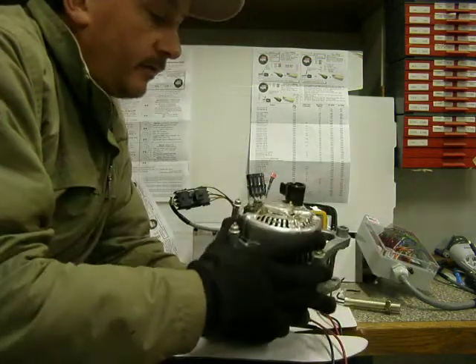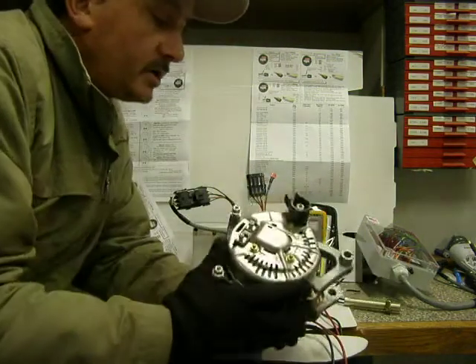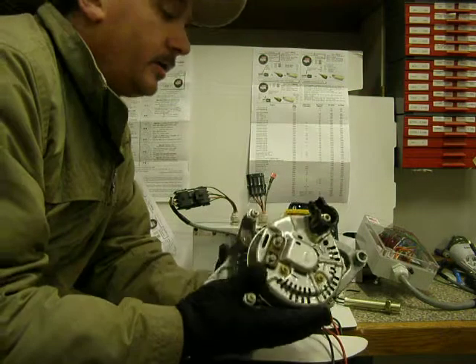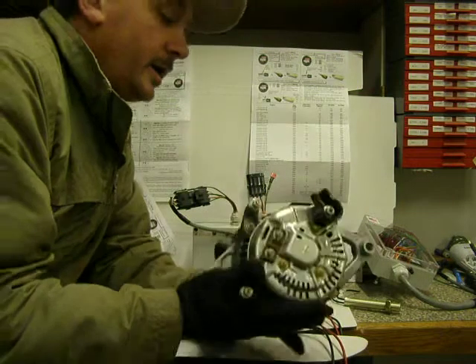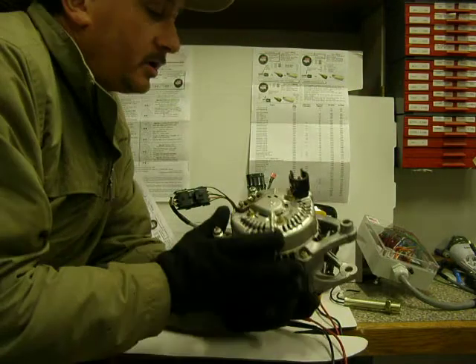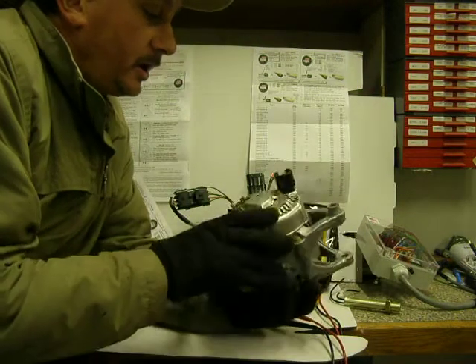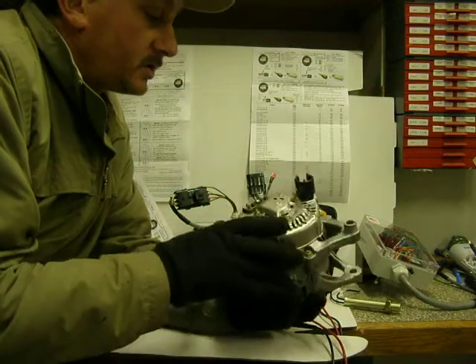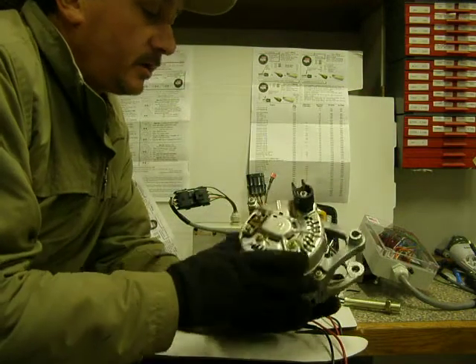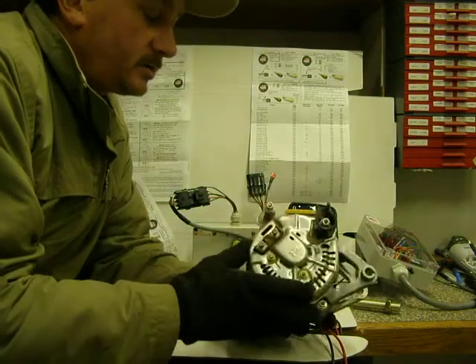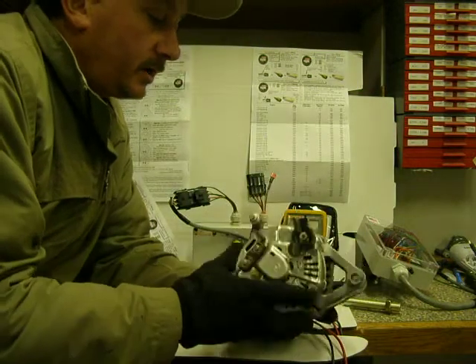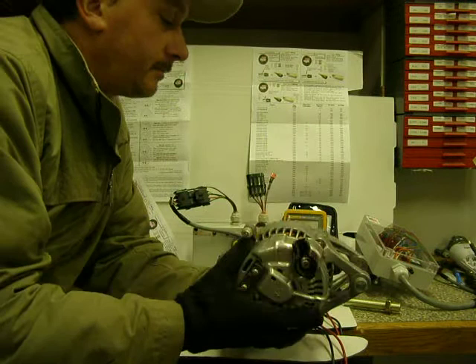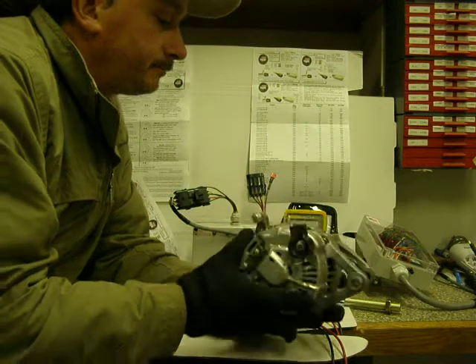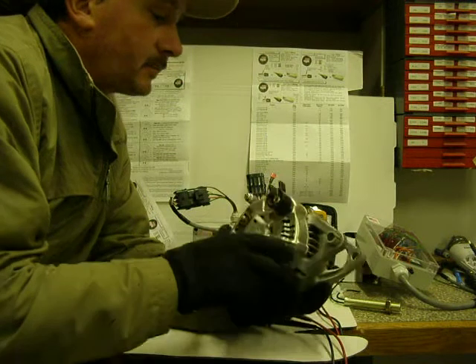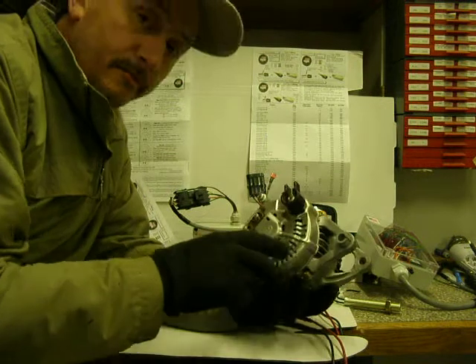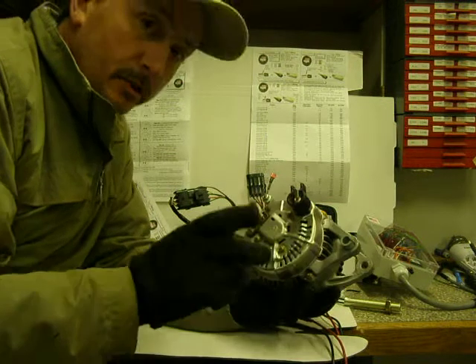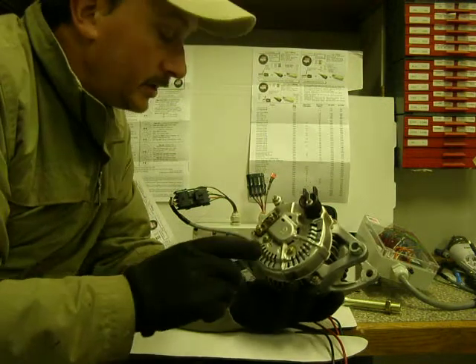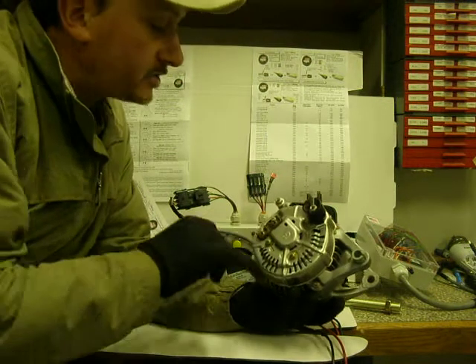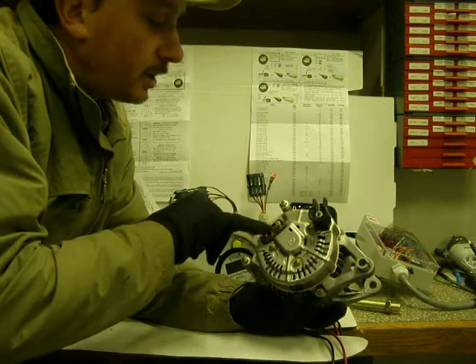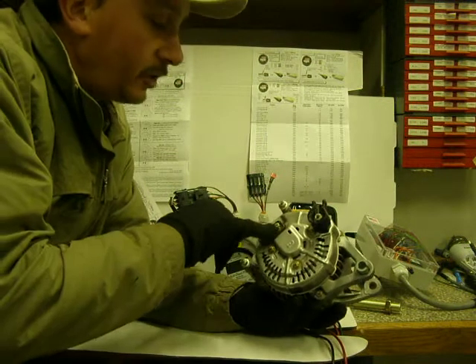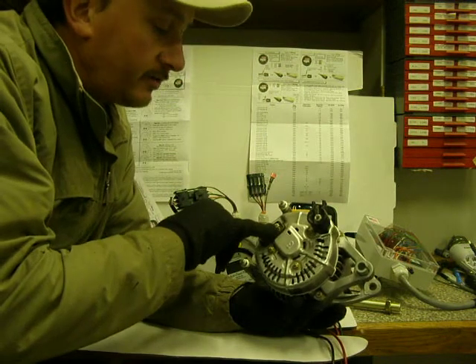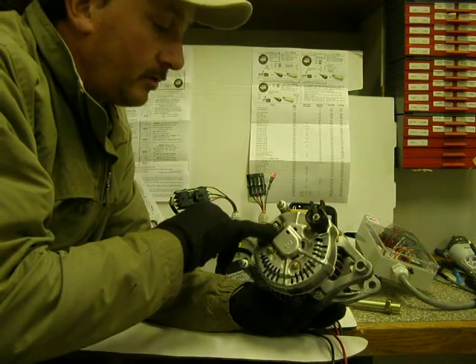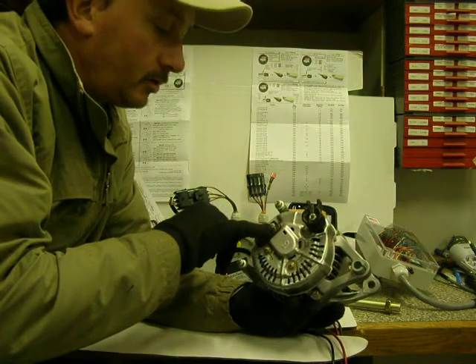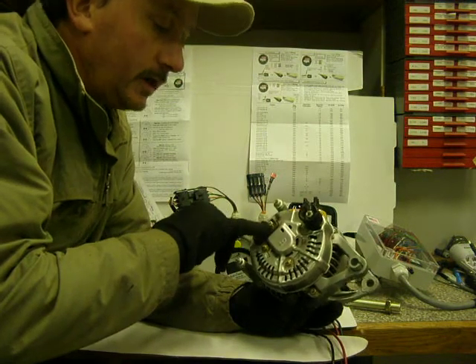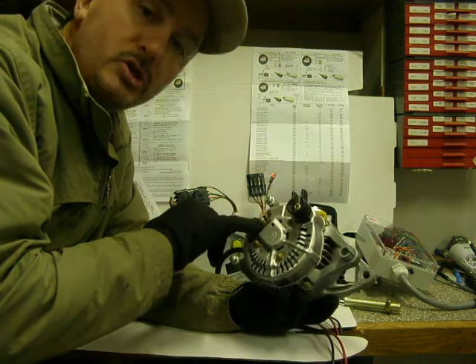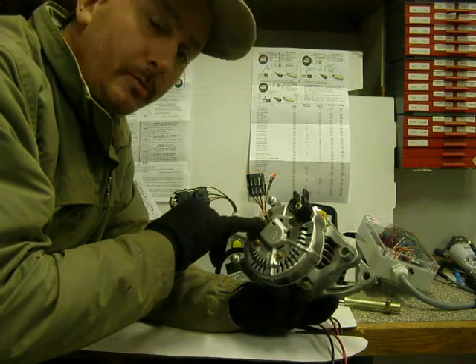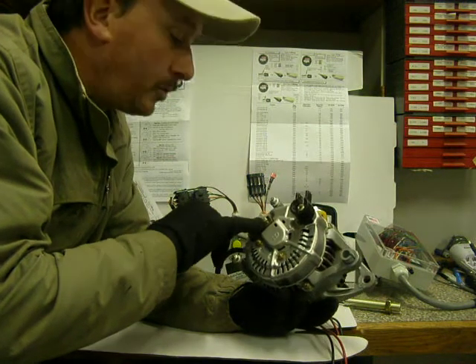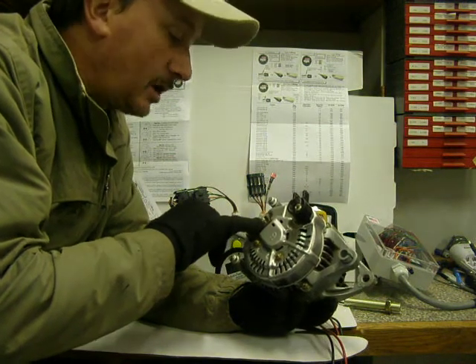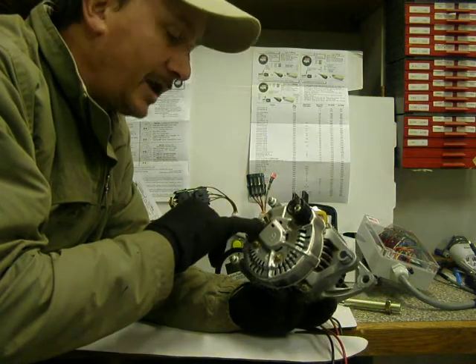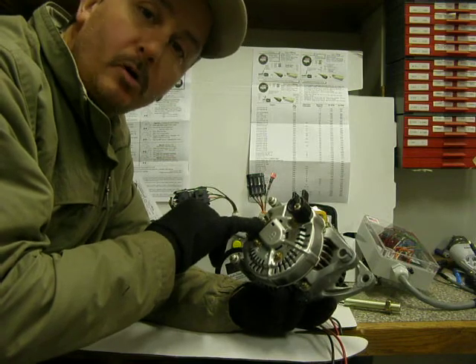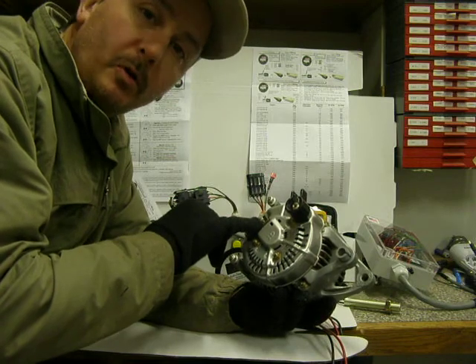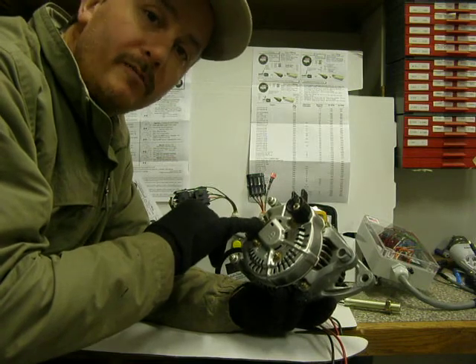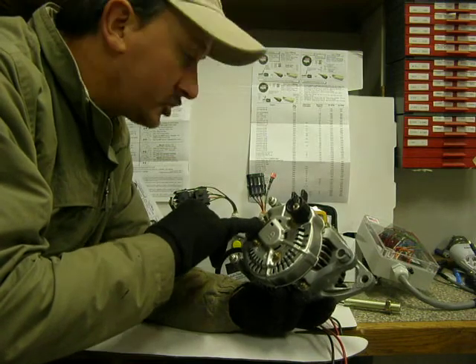every engine has an alternator, except for the little engines. They're going to have a terminal, and that terminal puts out a pulse per revolution.